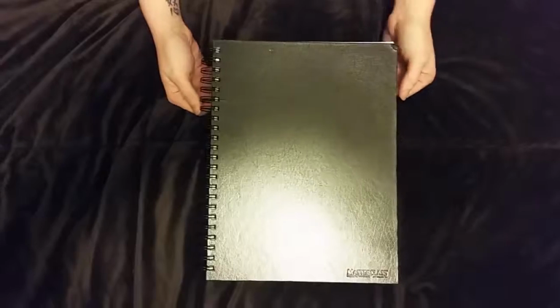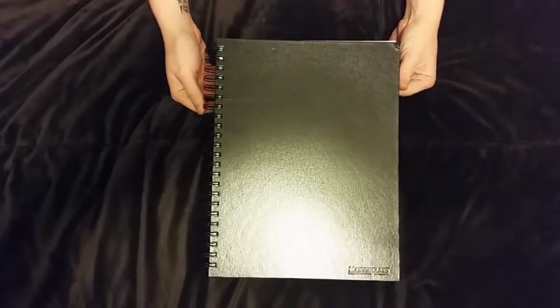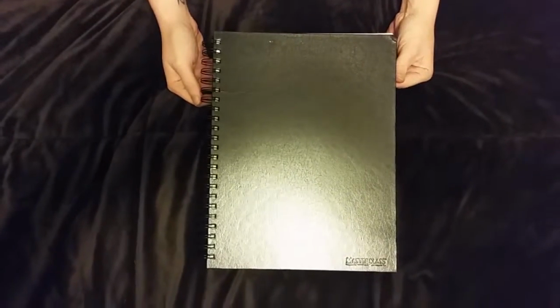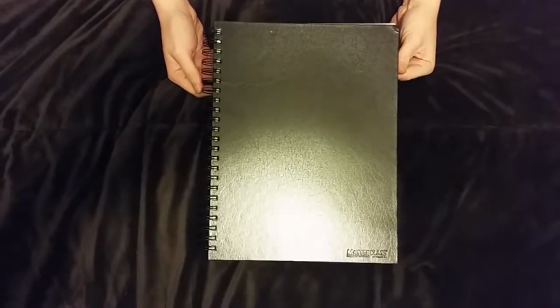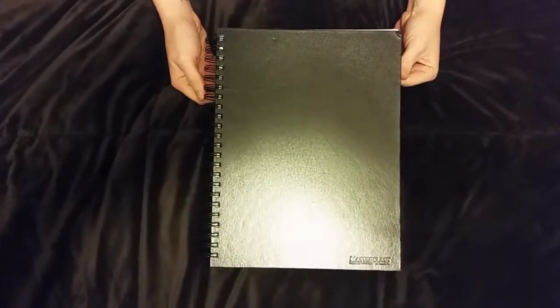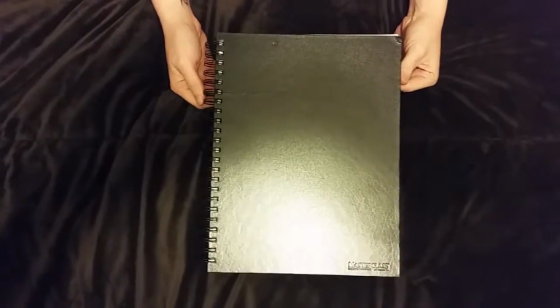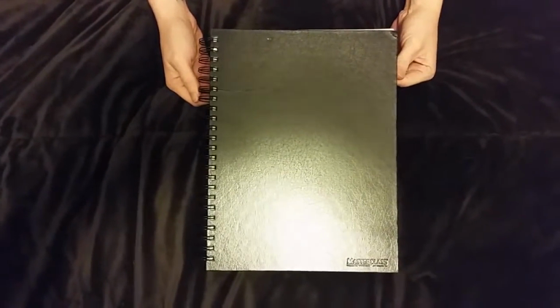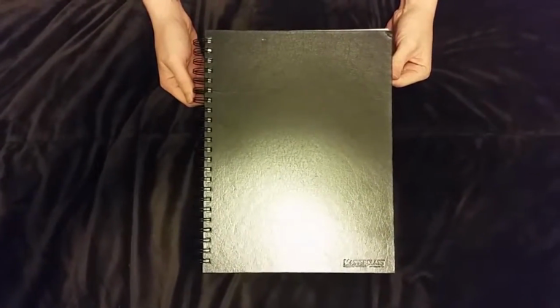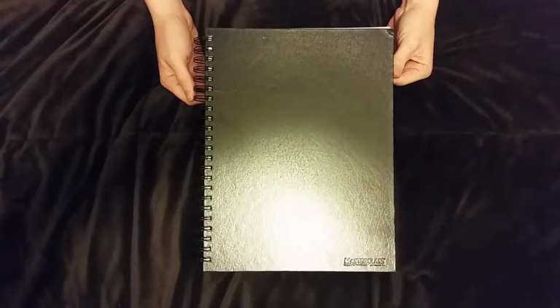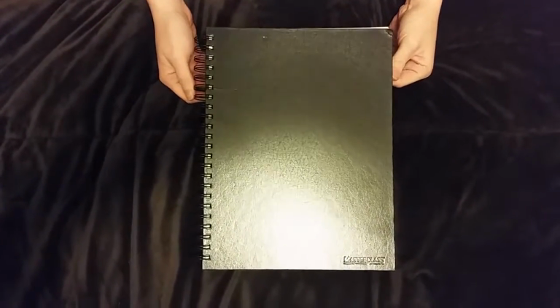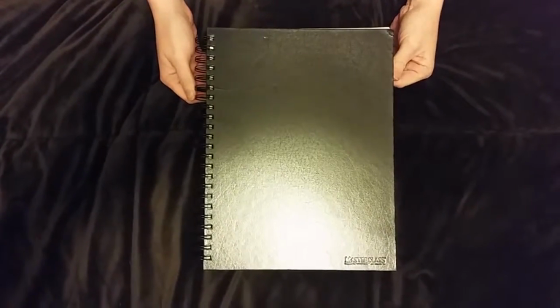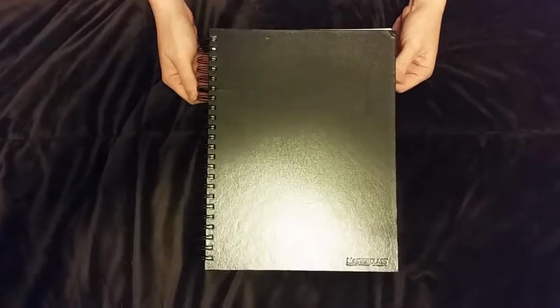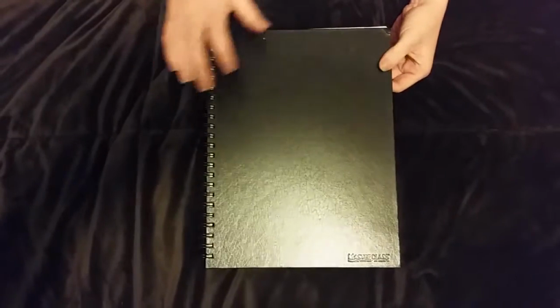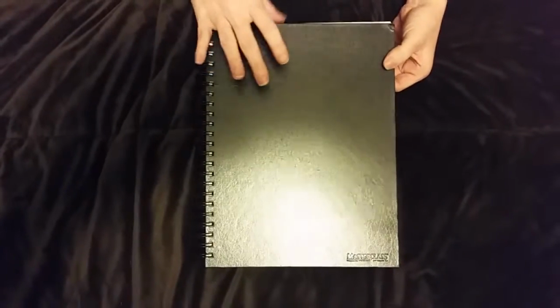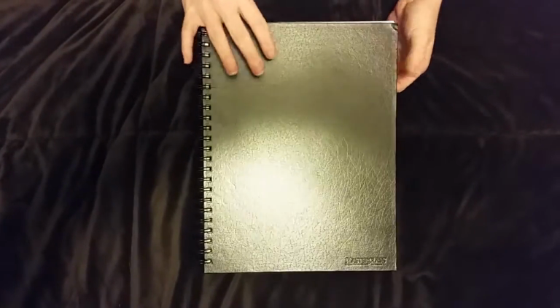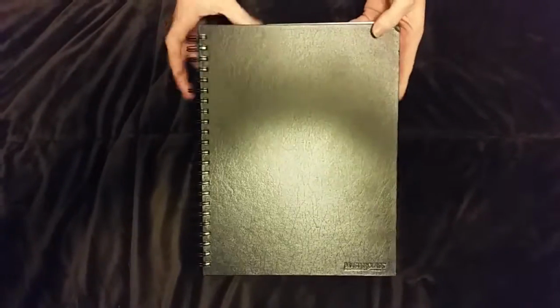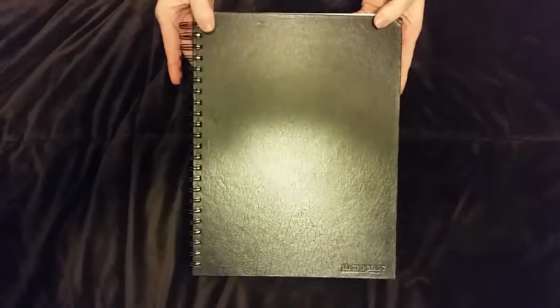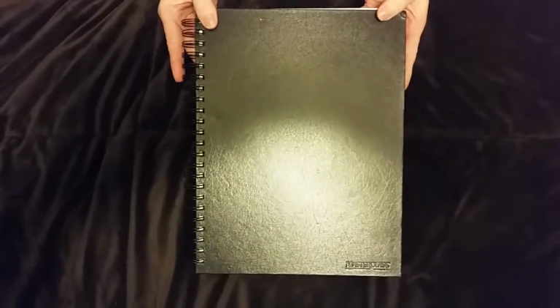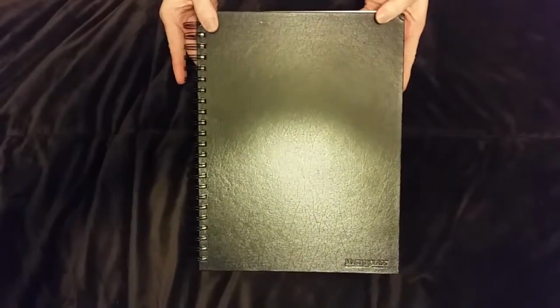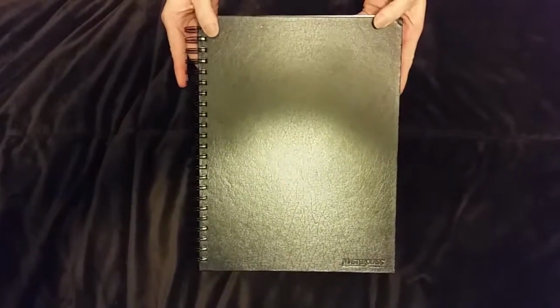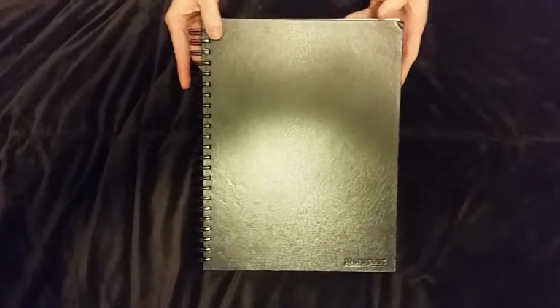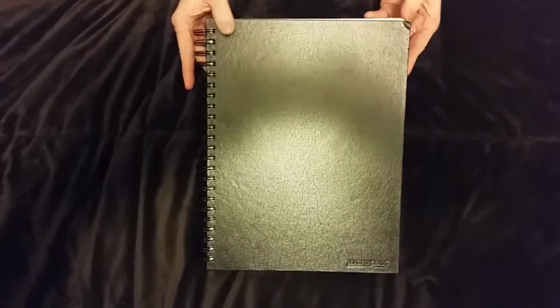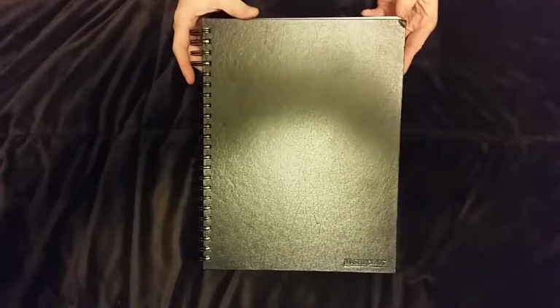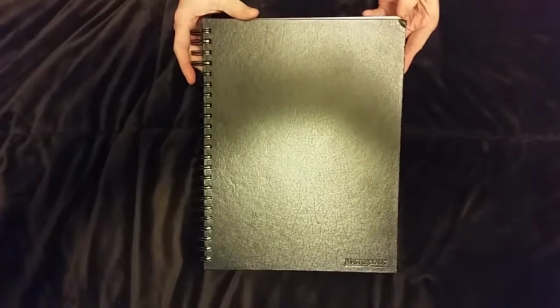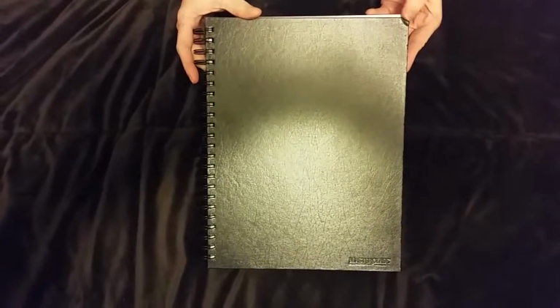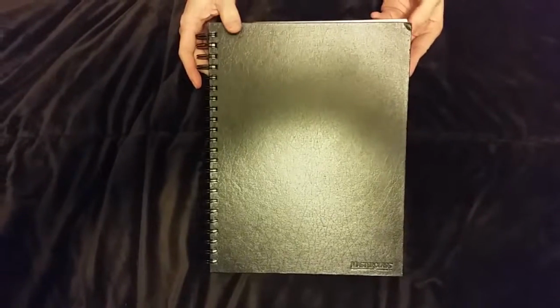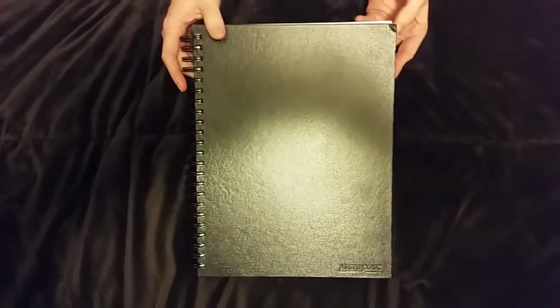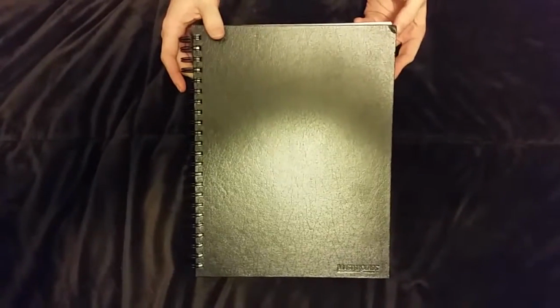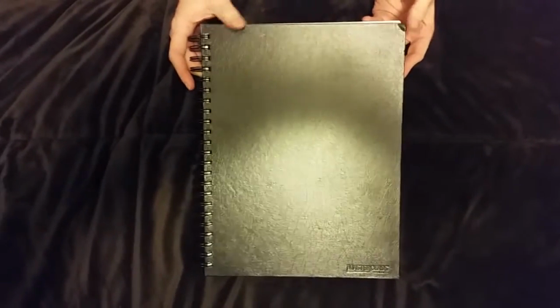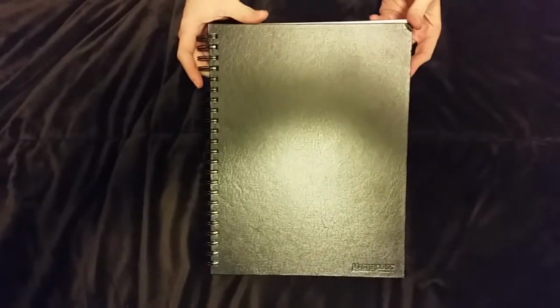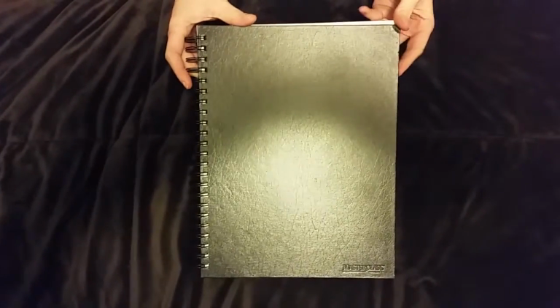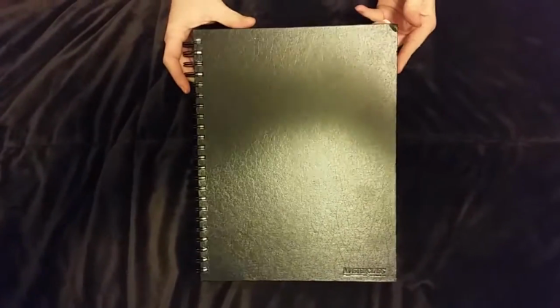Hey everybody, this is Mama Jess from MamaJessBargainBin.com and today I am showing you the 100 page sketchbook by MasterClass. I did receive this product in exchange for my honest and unbiased opinion.